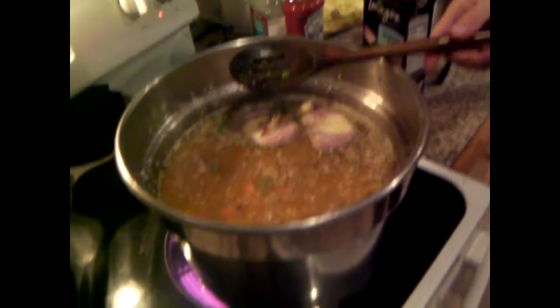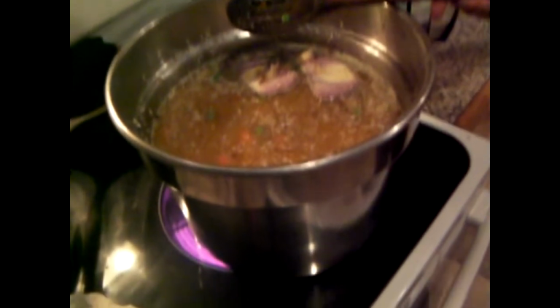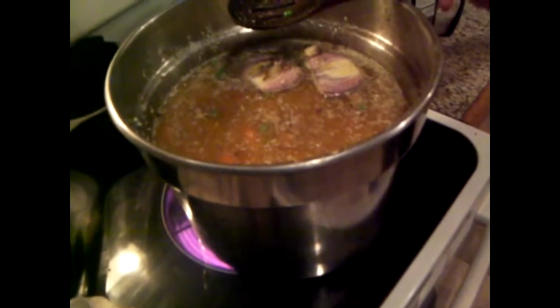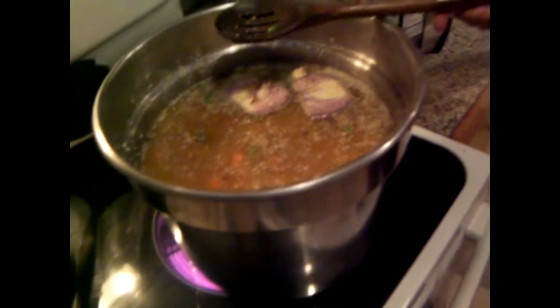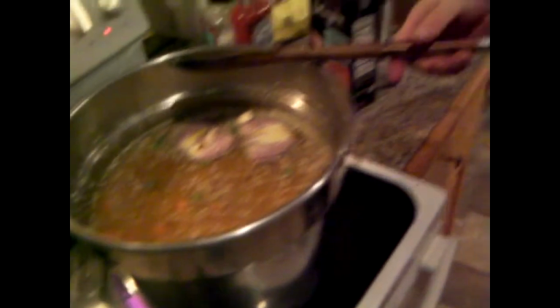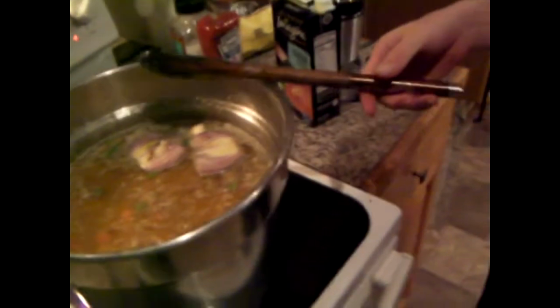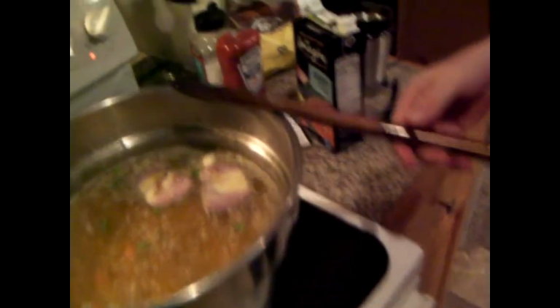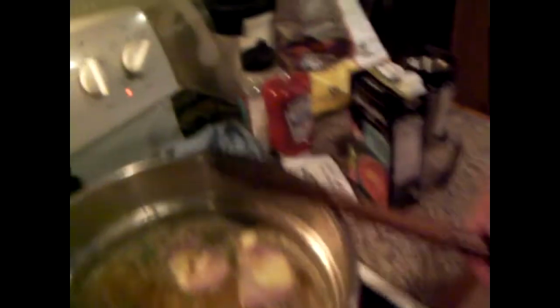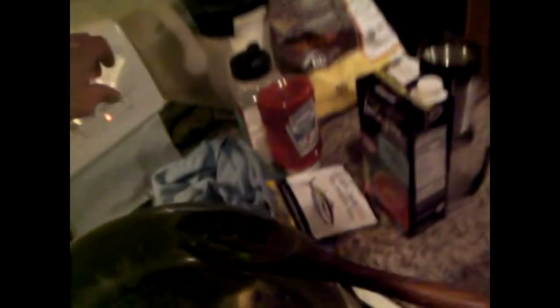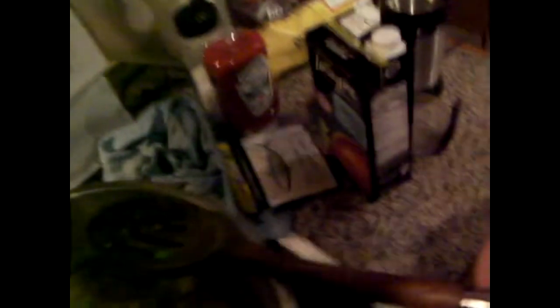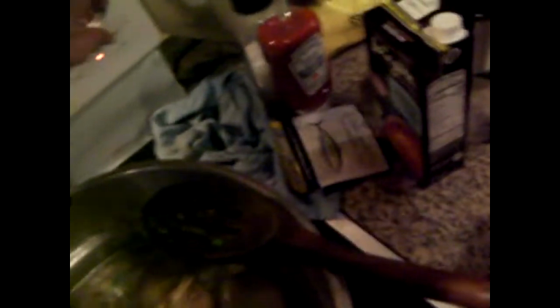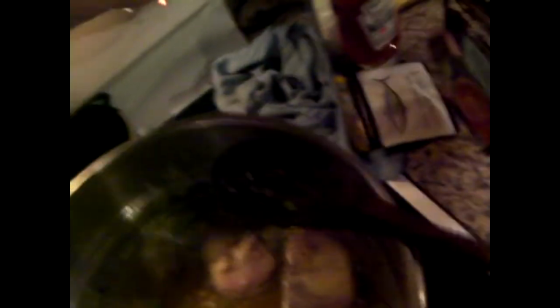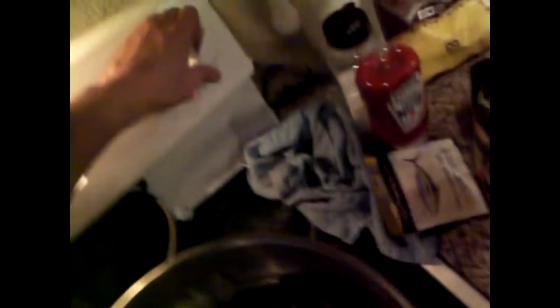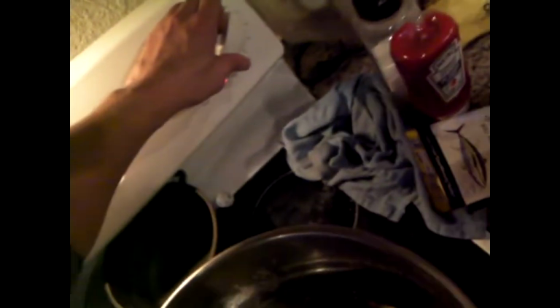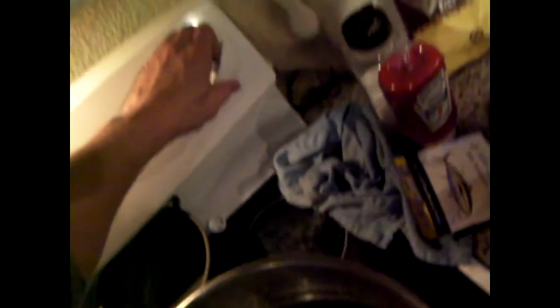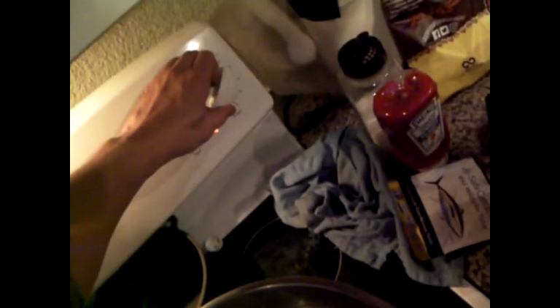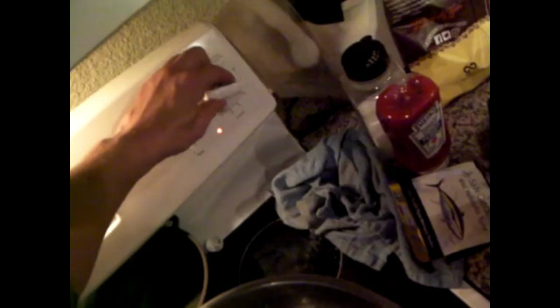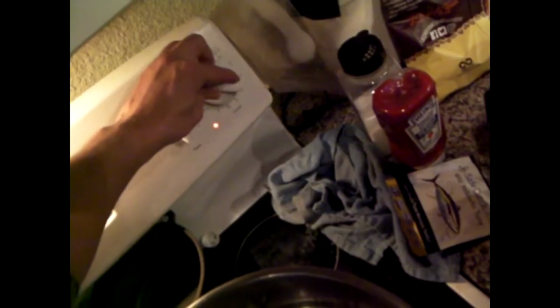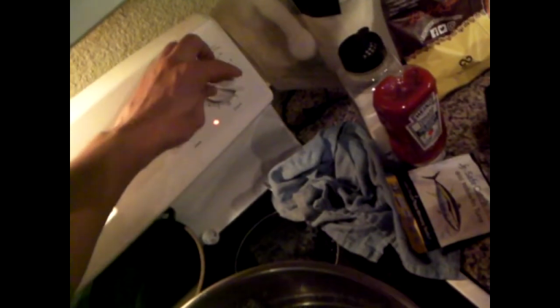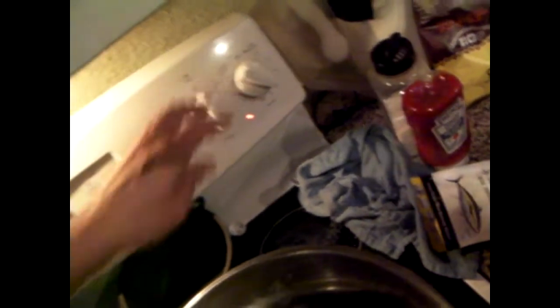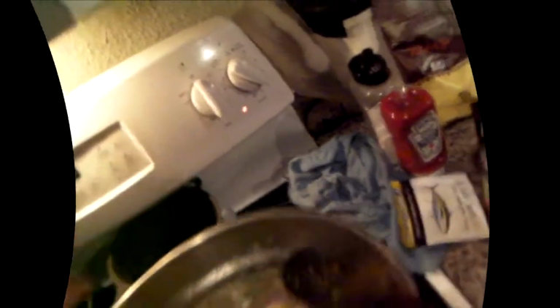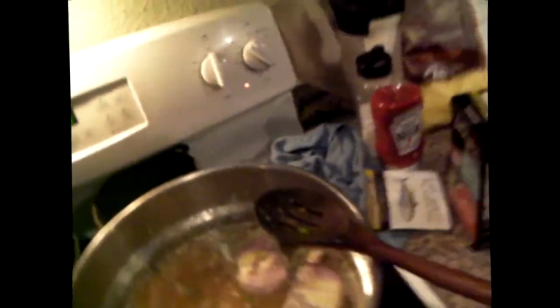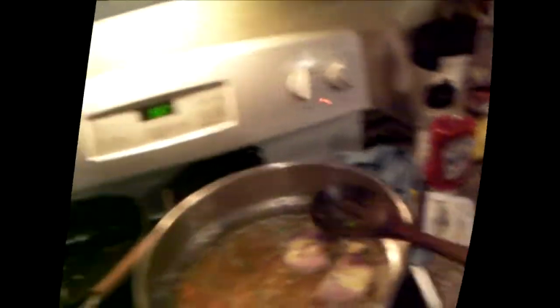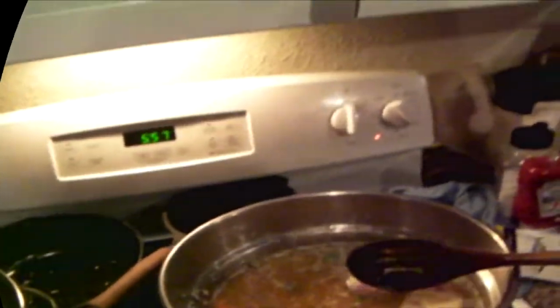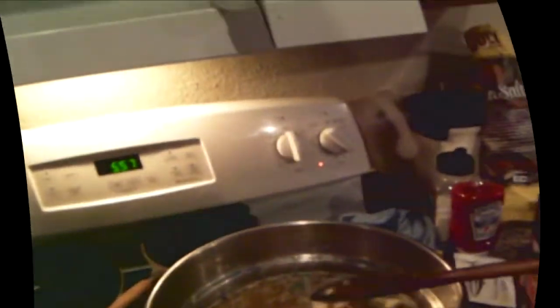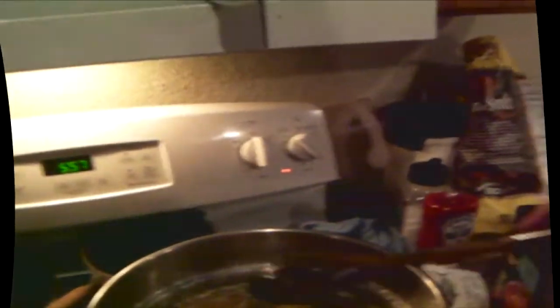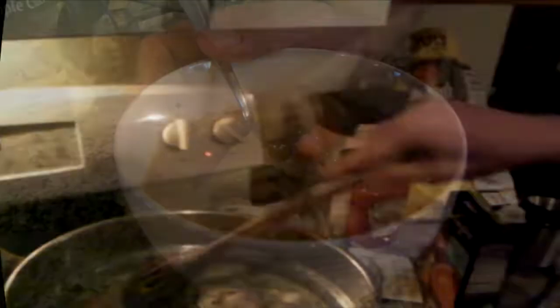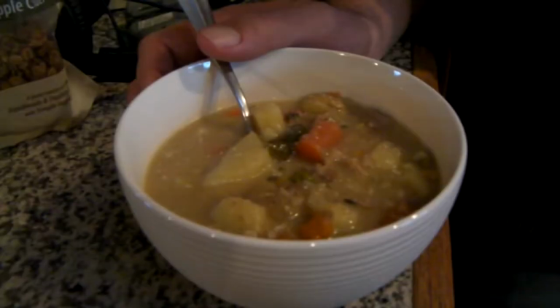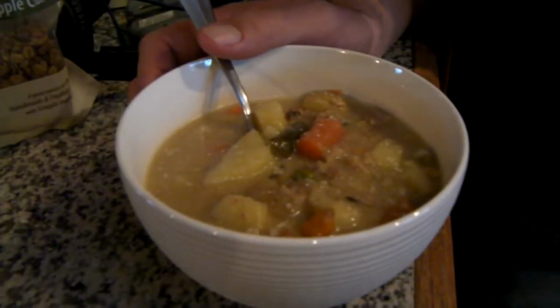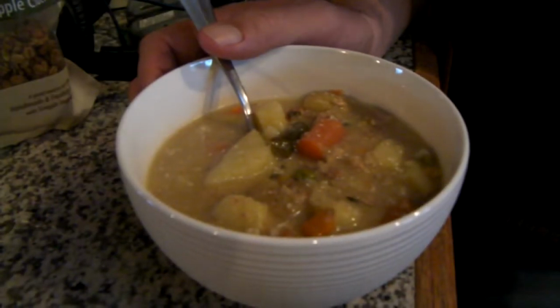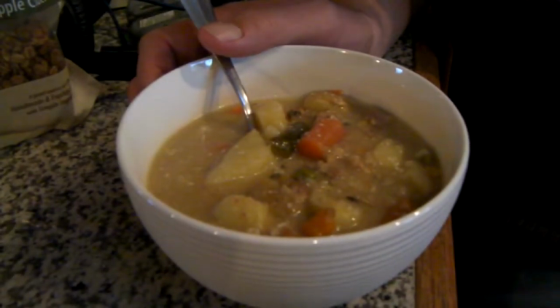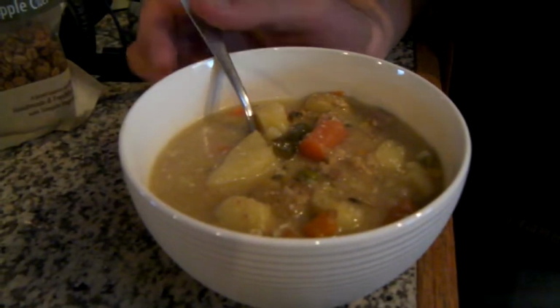Yep, I guess we'll let it cook now and put it down to a more reasonable temperature.